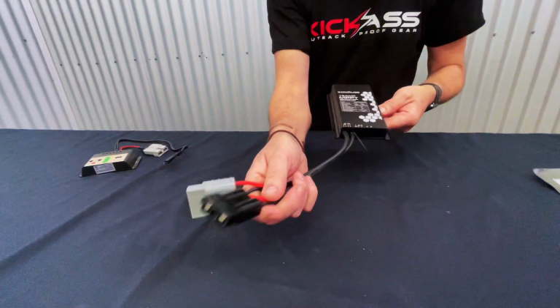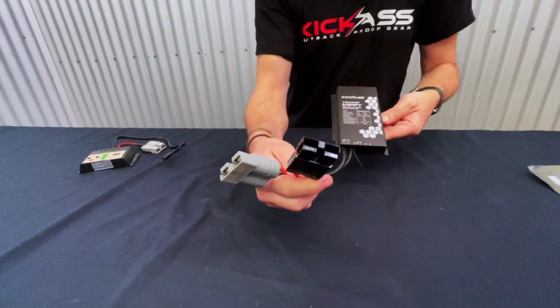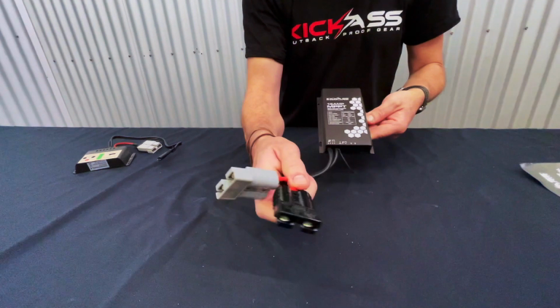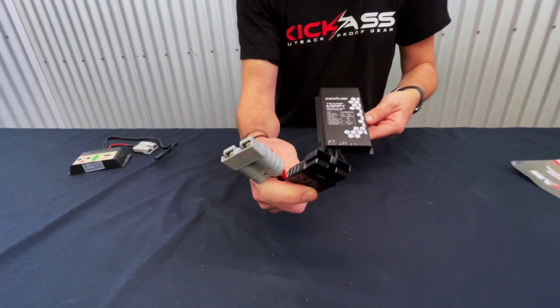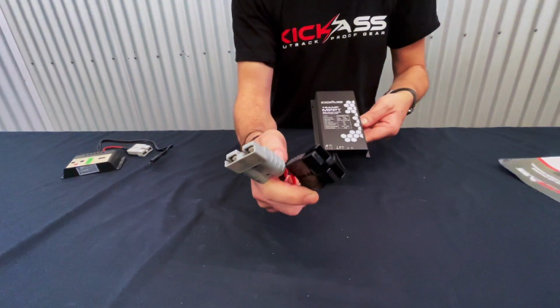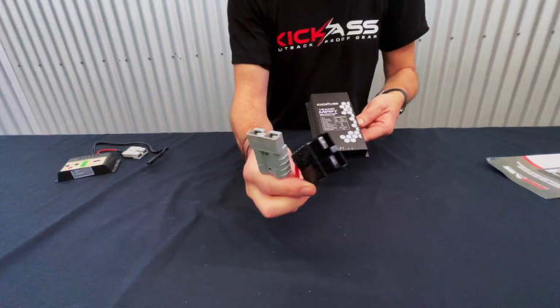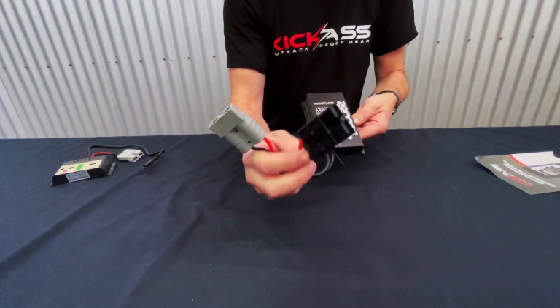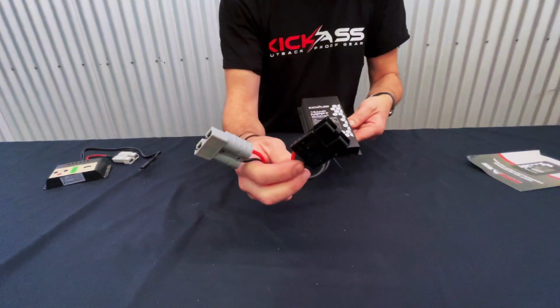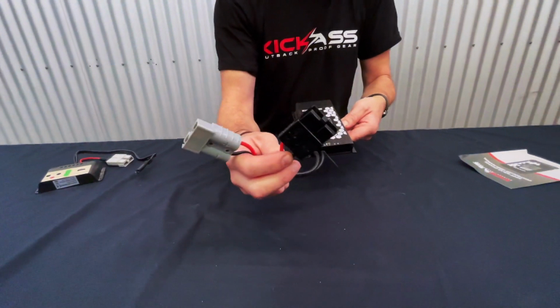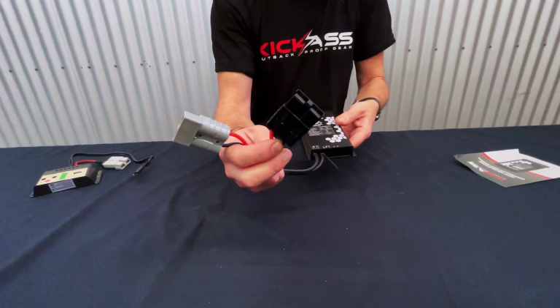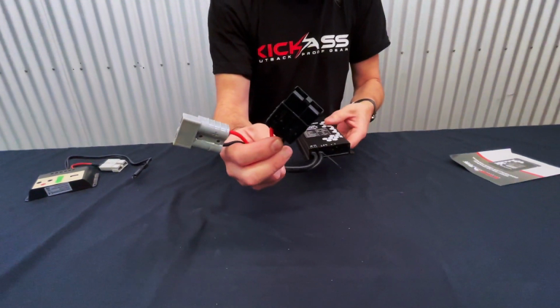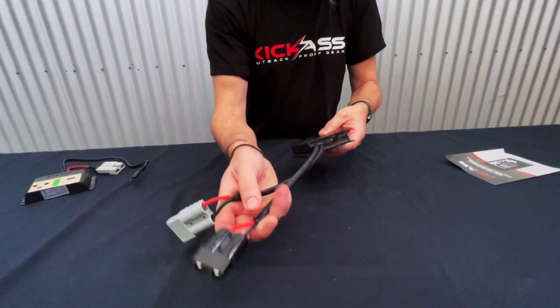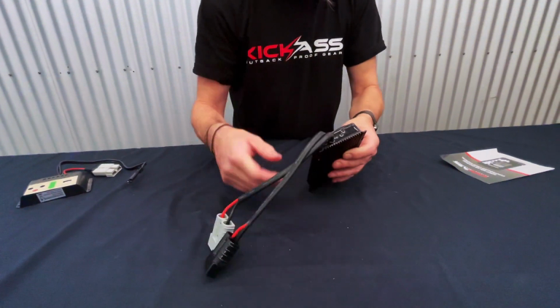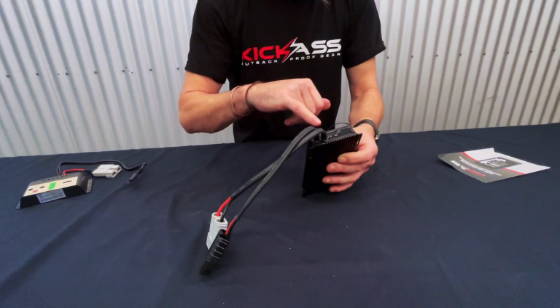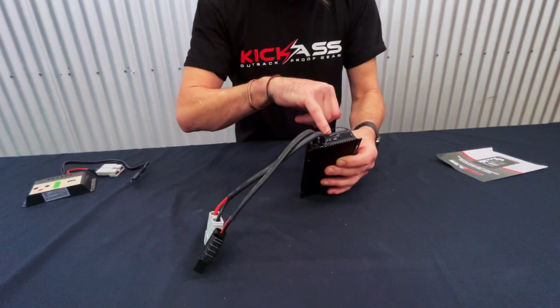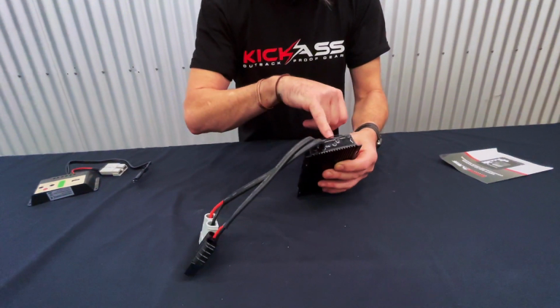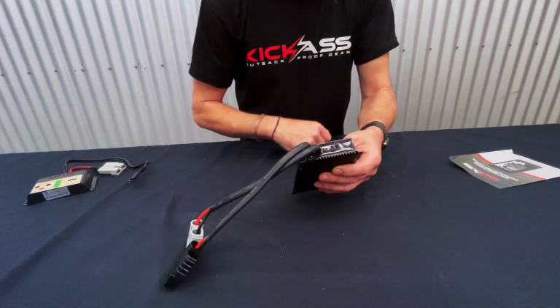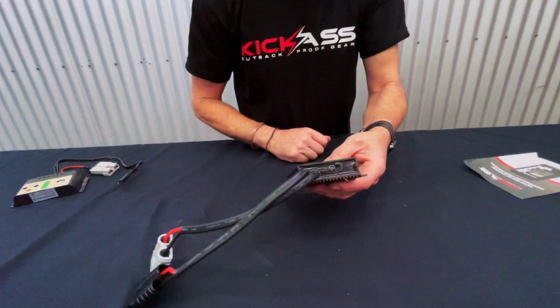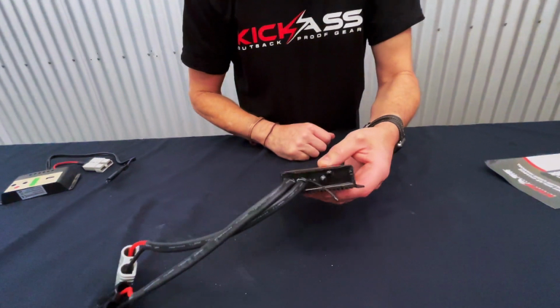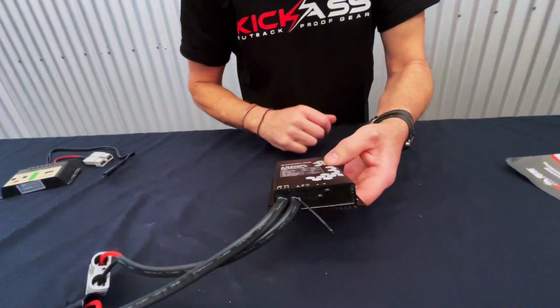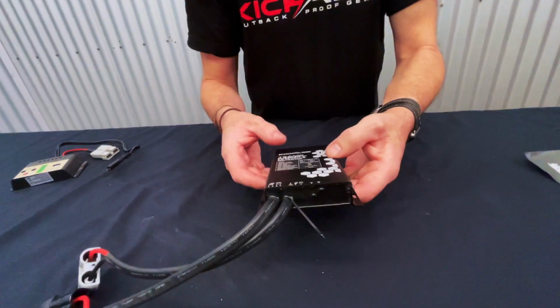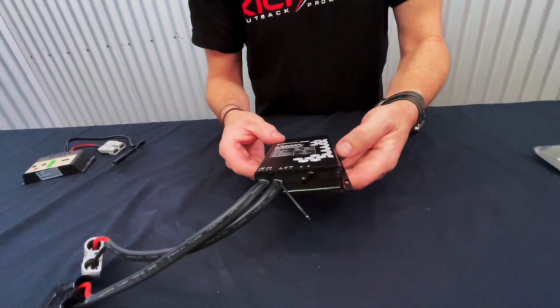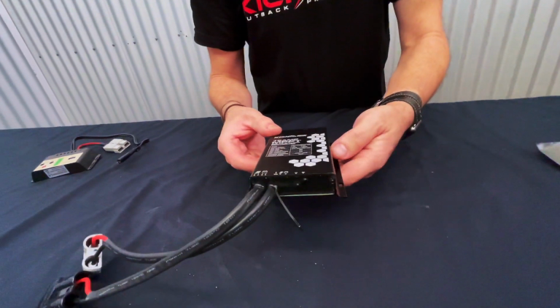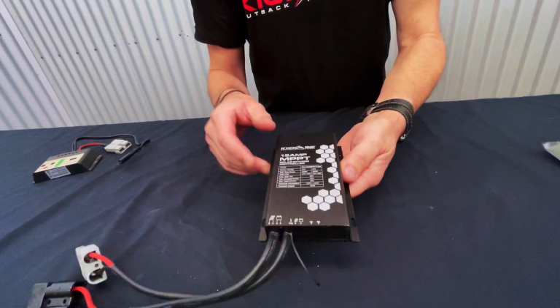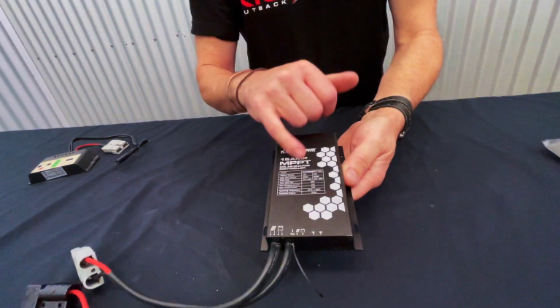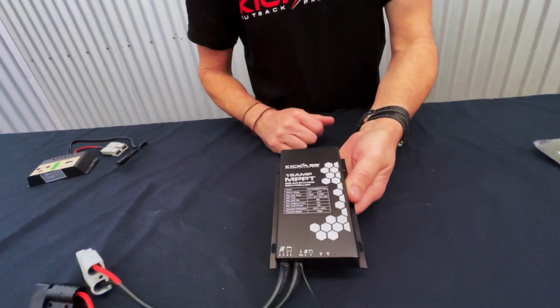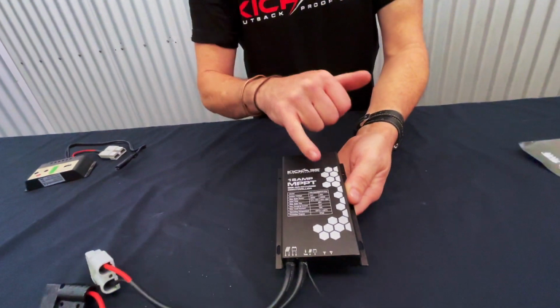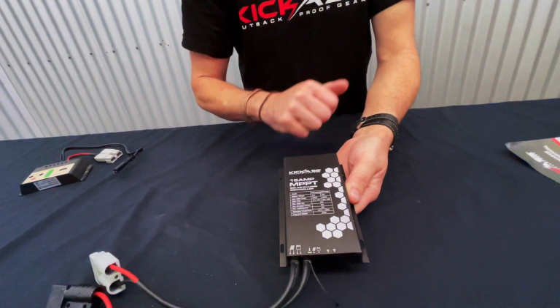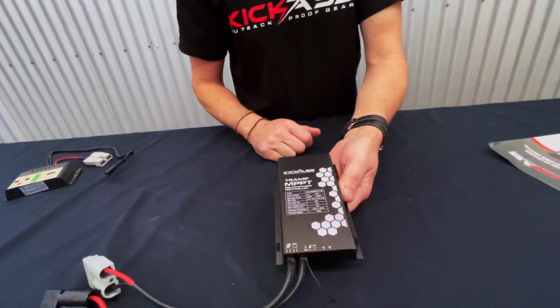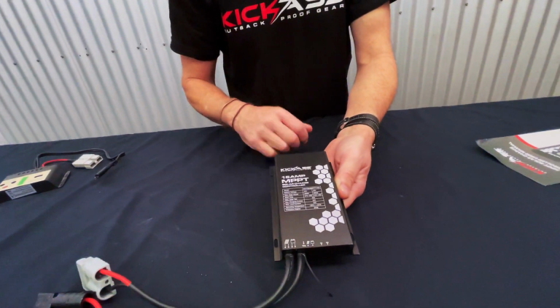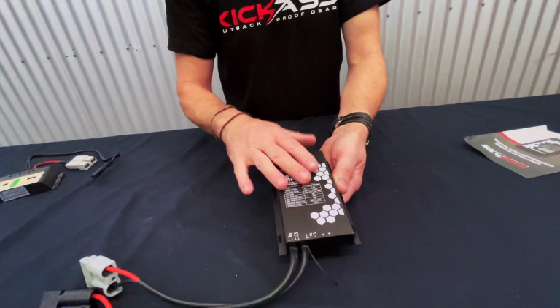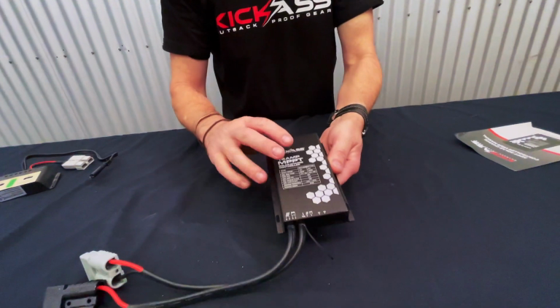We've got Anderson style connectors on there, so it's nice and easy to click in and click out. You've got your little LEDs that let you know the status of the charger. It'll do 12 volt and 24 volt, so it's a great system.